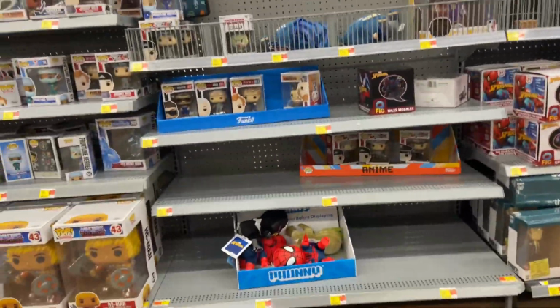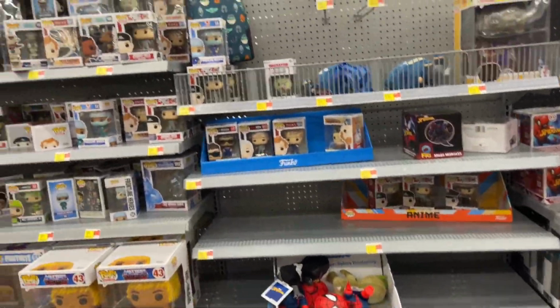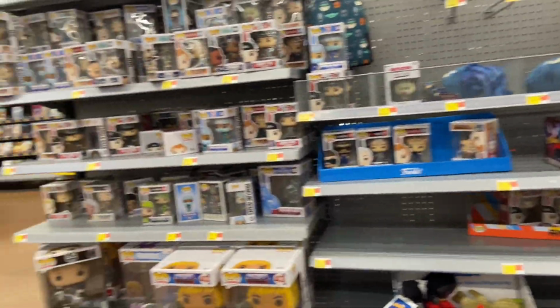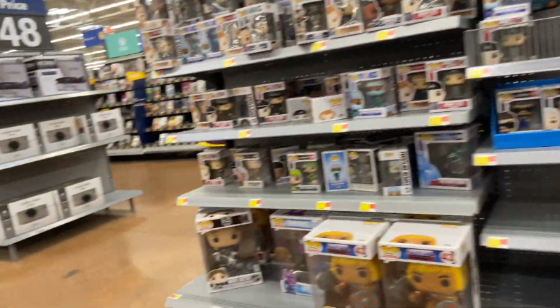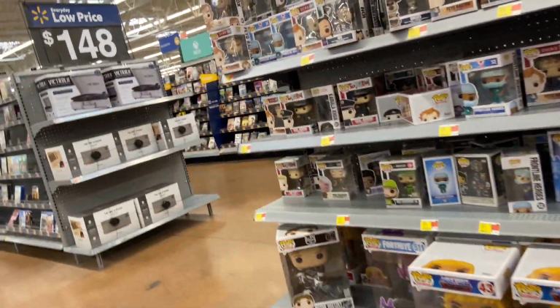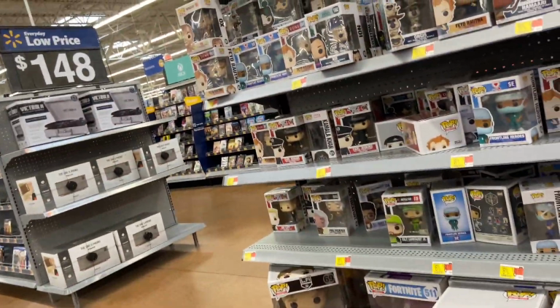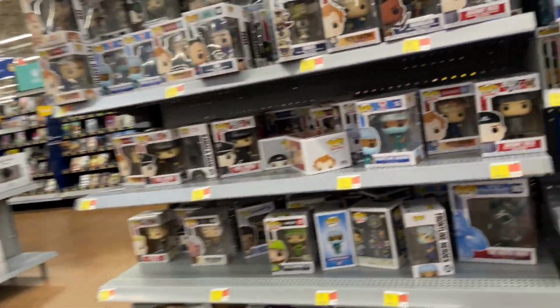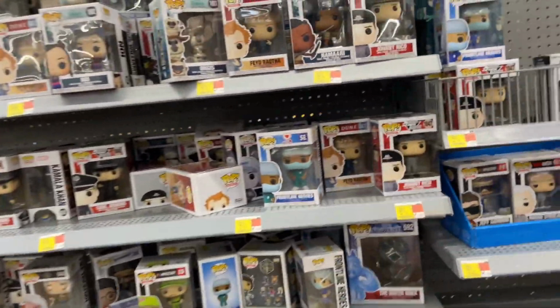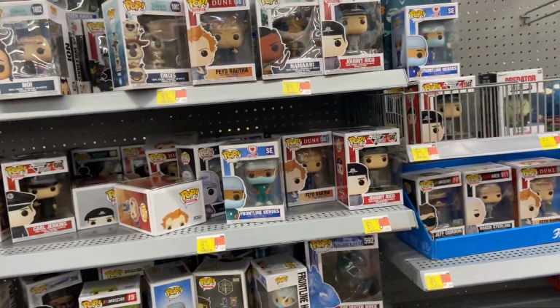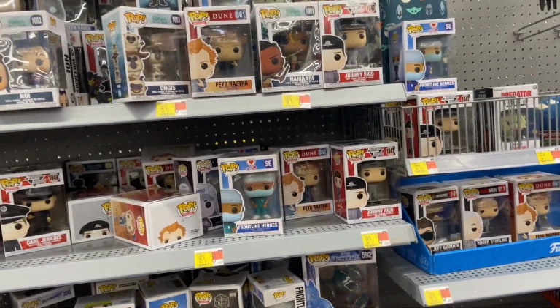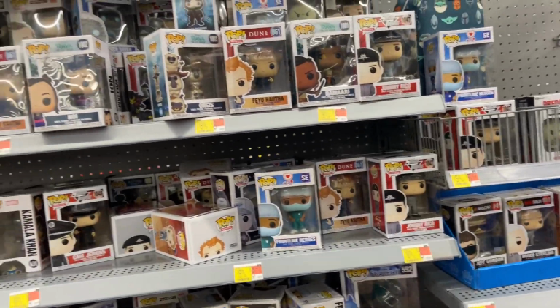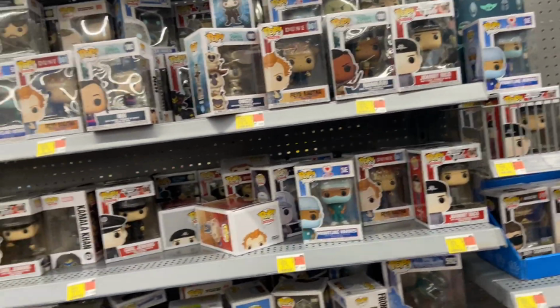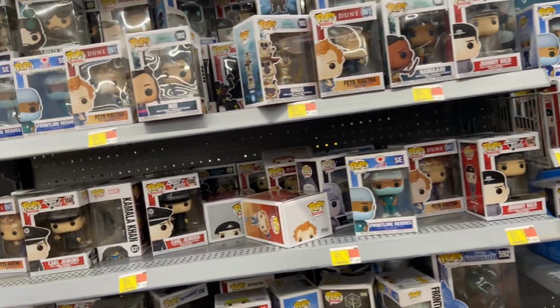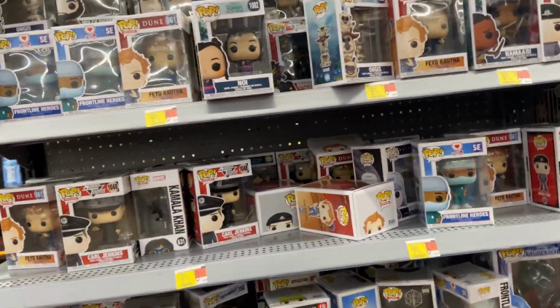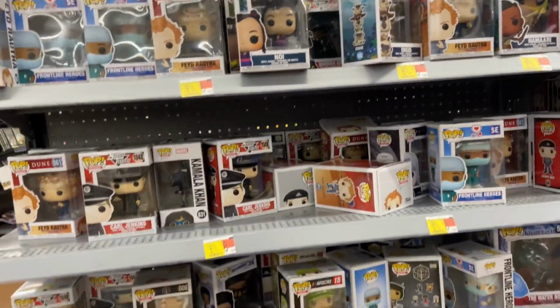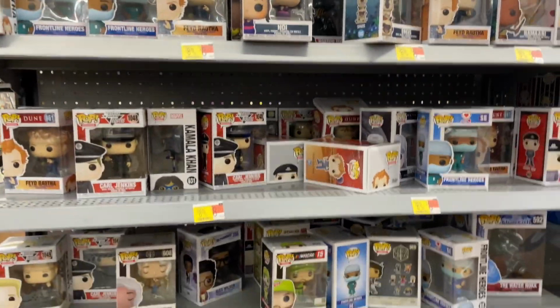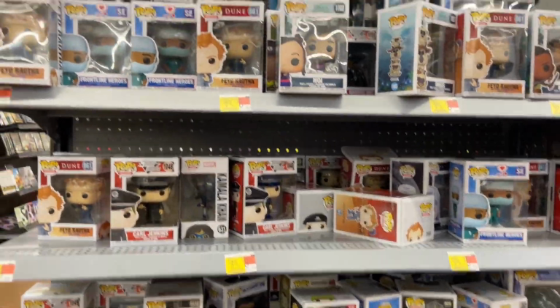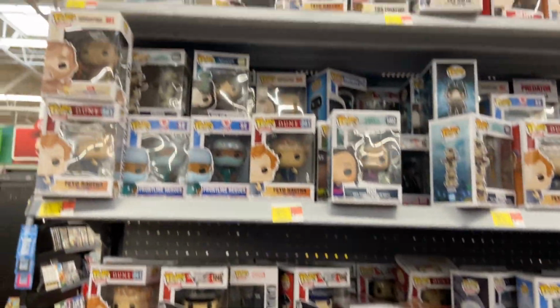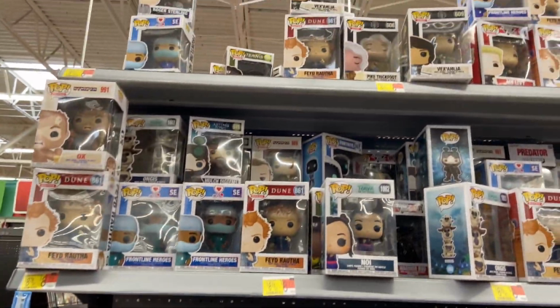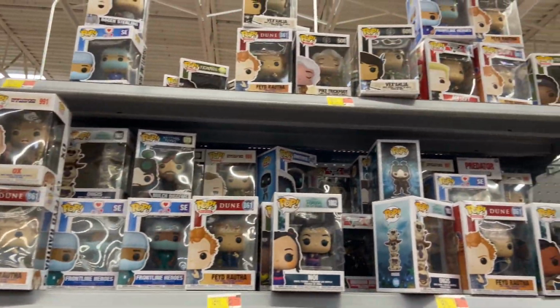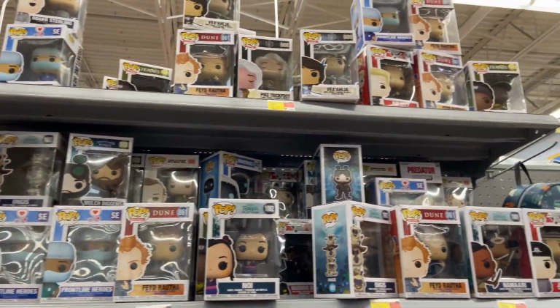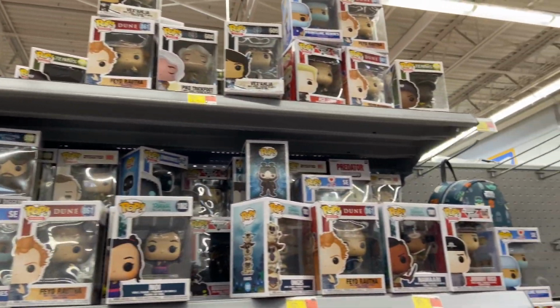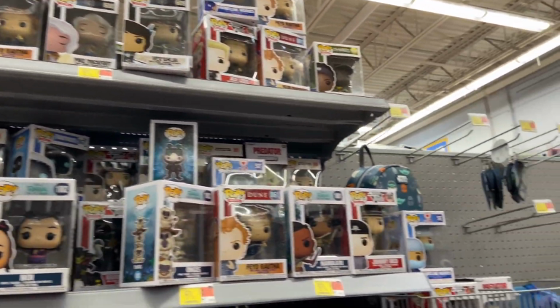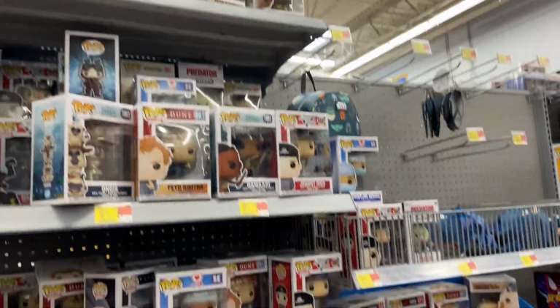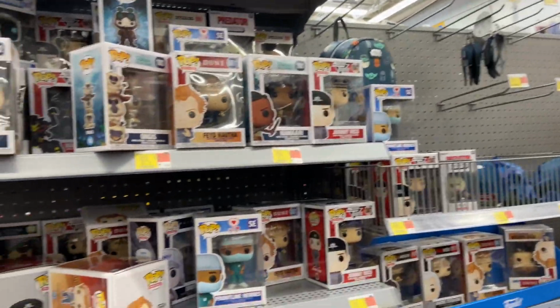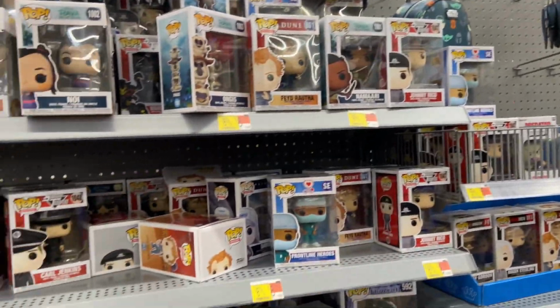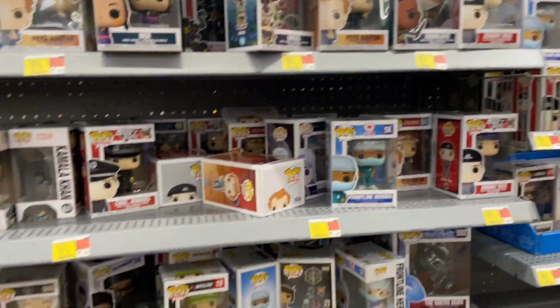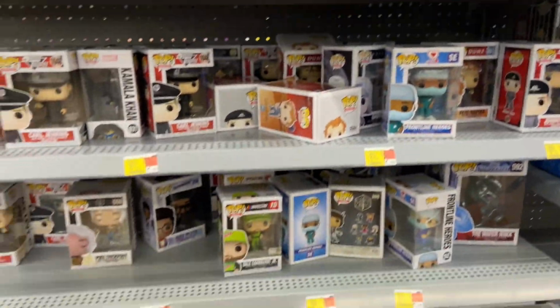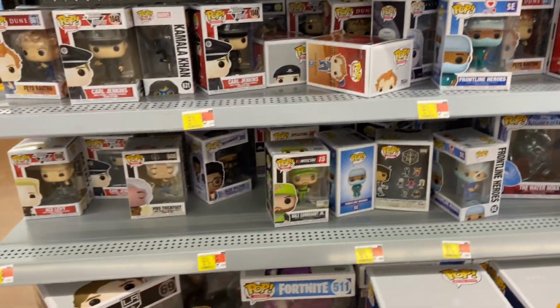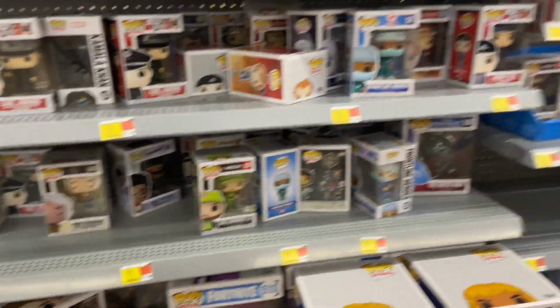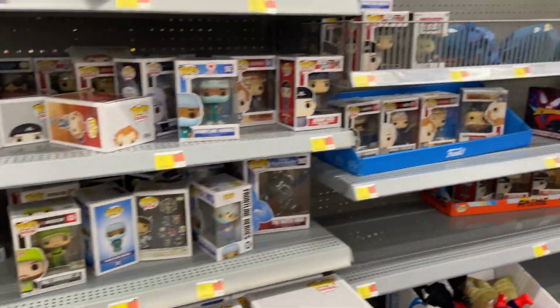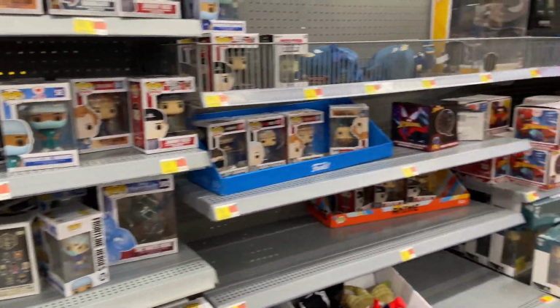Jean-Luc Picard came over to the Pops. Nothing was really popping out to me, as I always say, but it's always good to look just in case. One day I'm going to find a Chase — I've never found a Chase Pop, but one day.